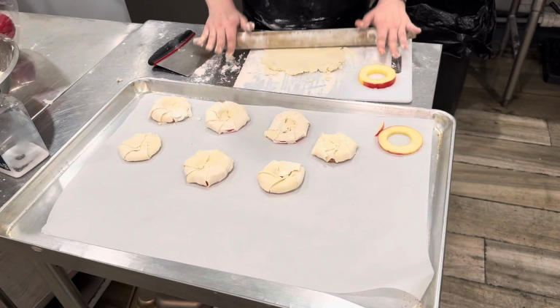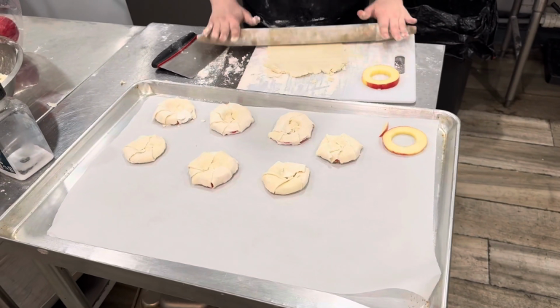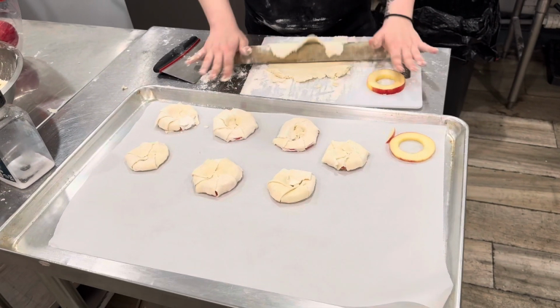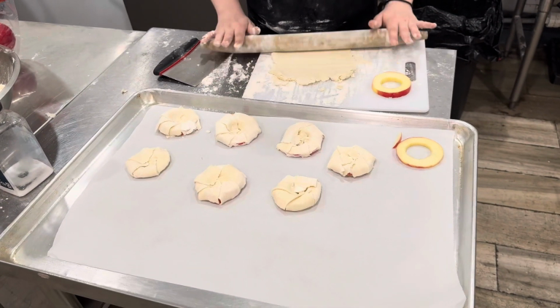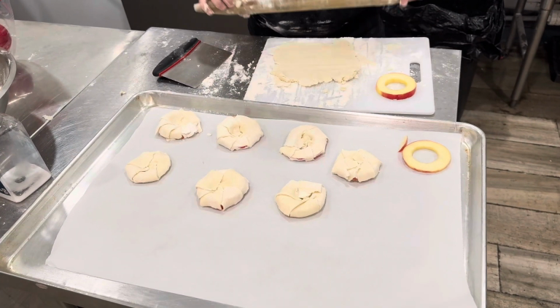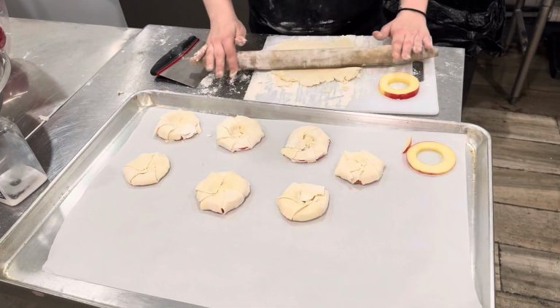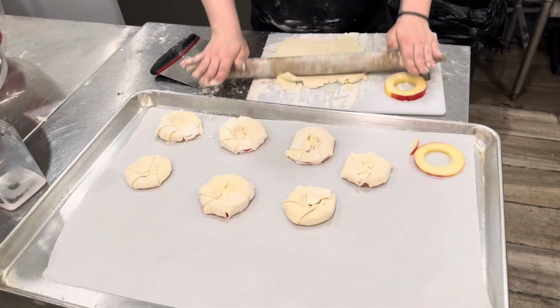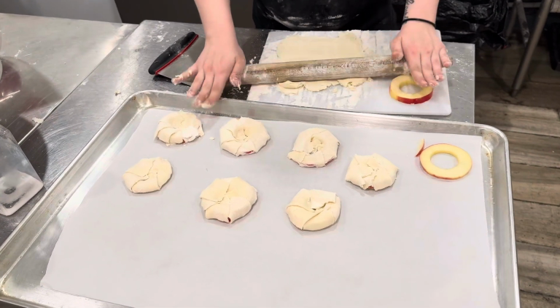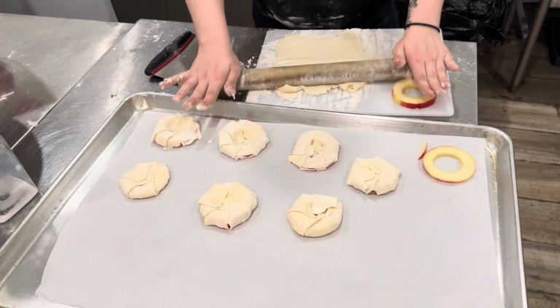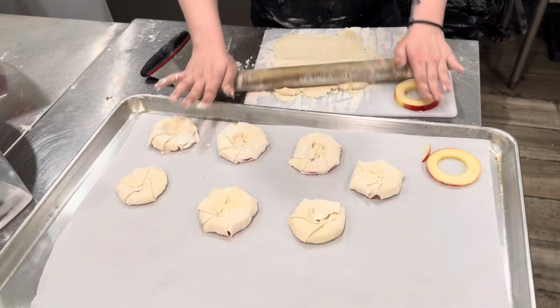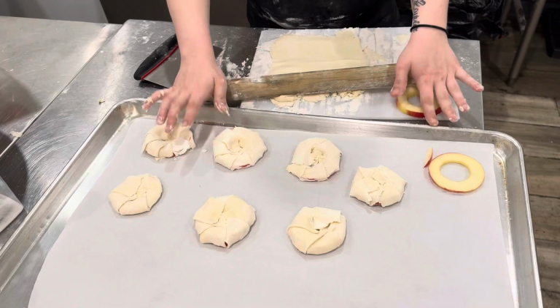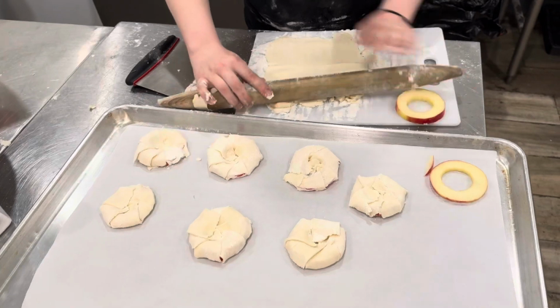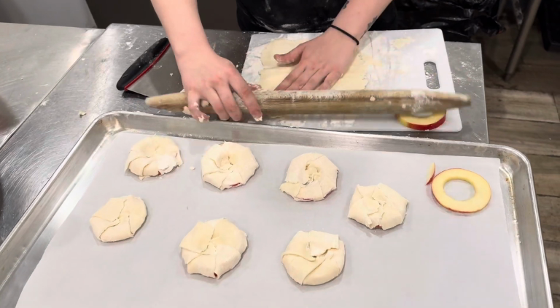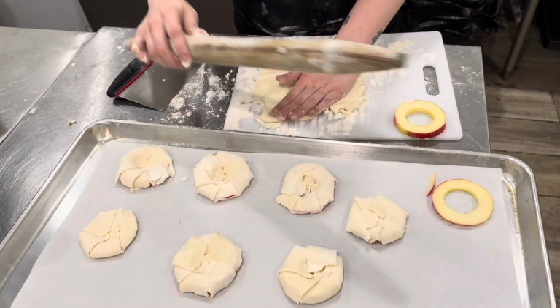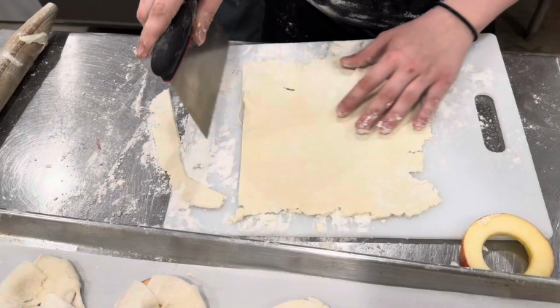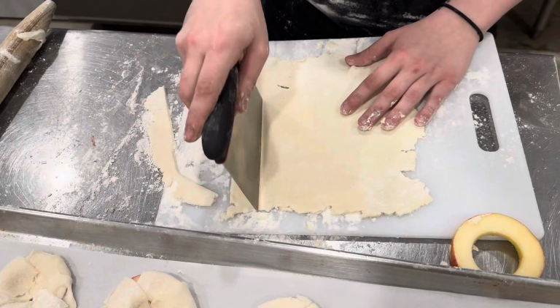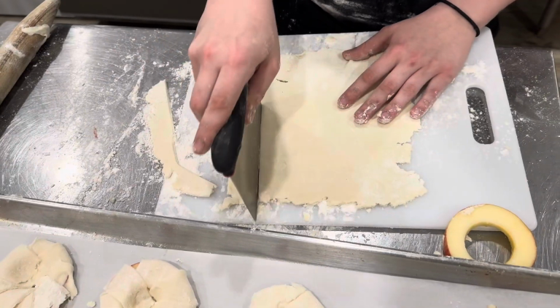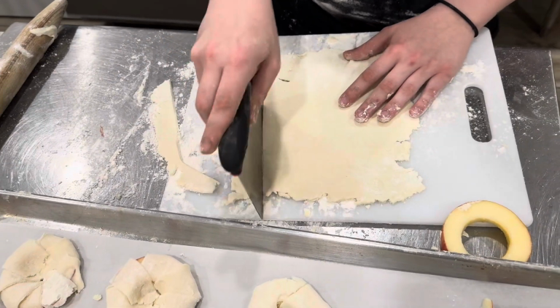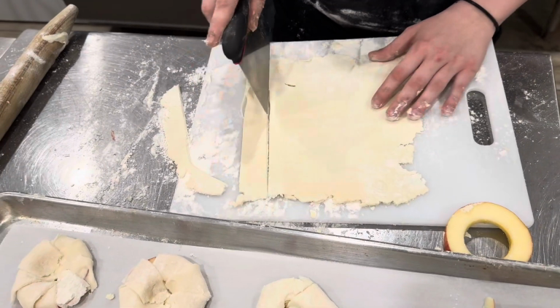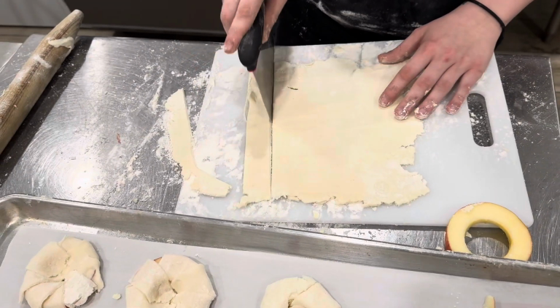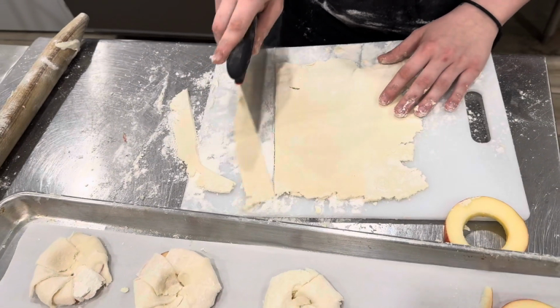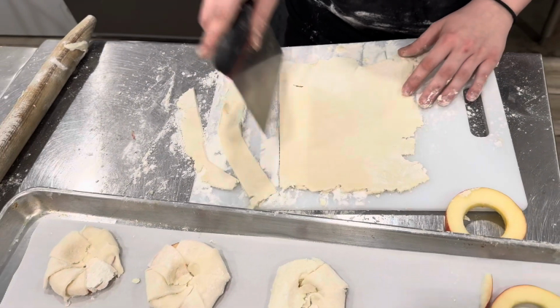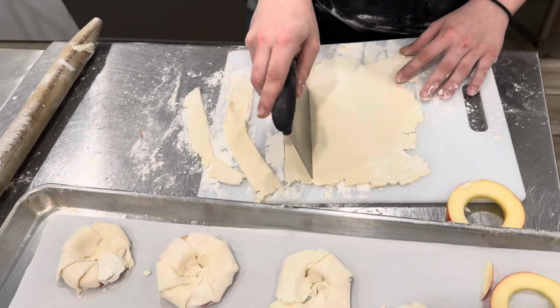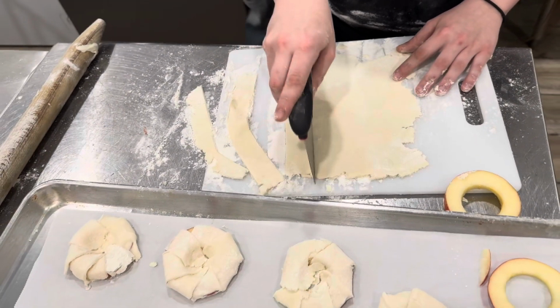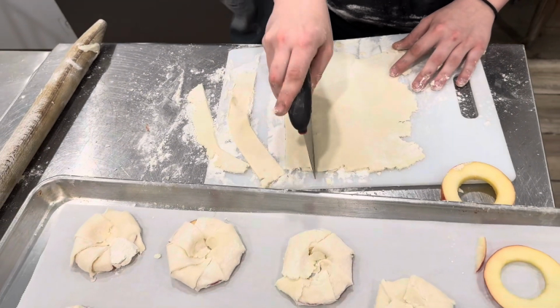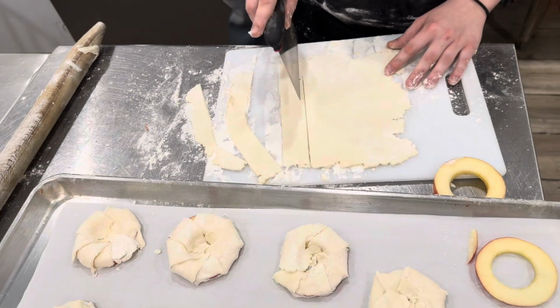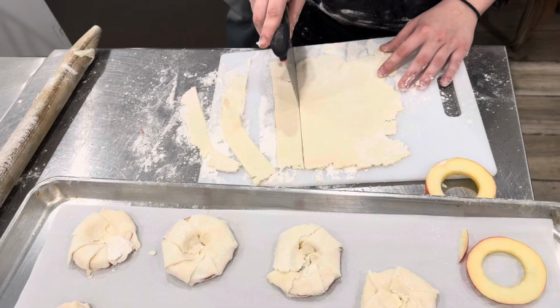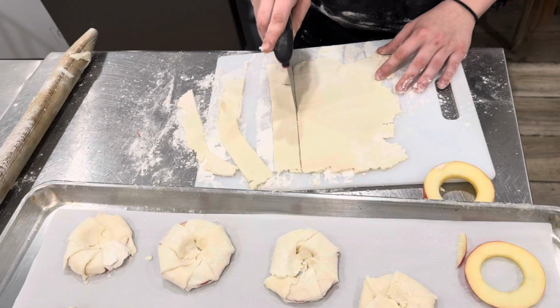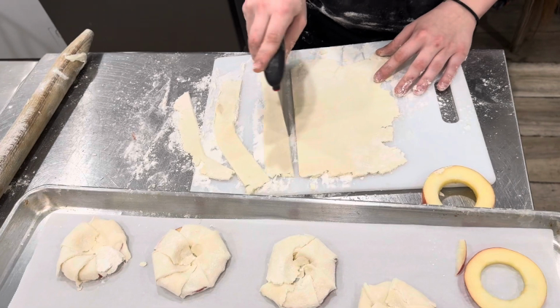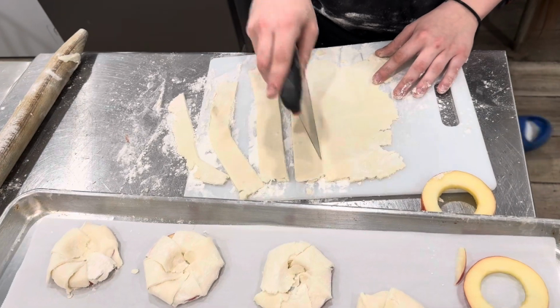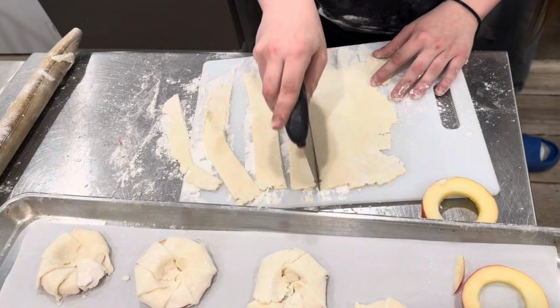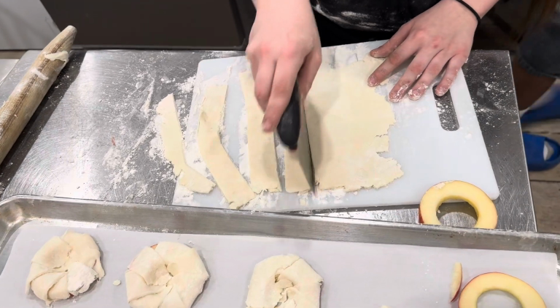Then you will make your biscuit mix. You will flatten it out very thin, much thinner than you typically make biscuits with. Then you will cut strips about an inch and a half to two inches by four to five inches per strip.